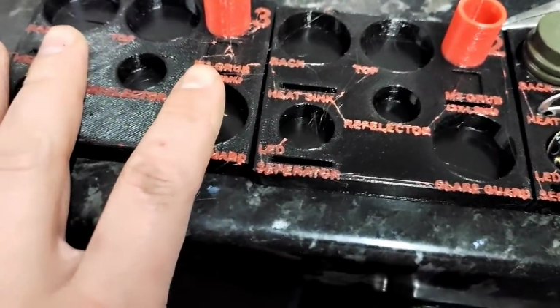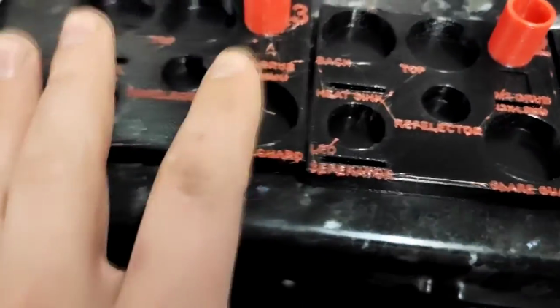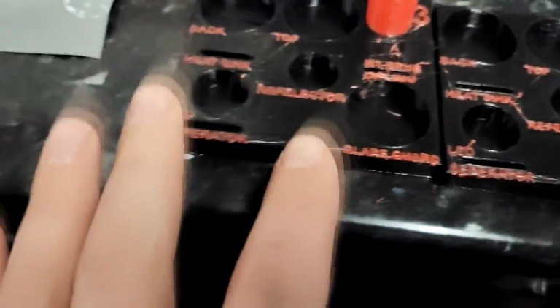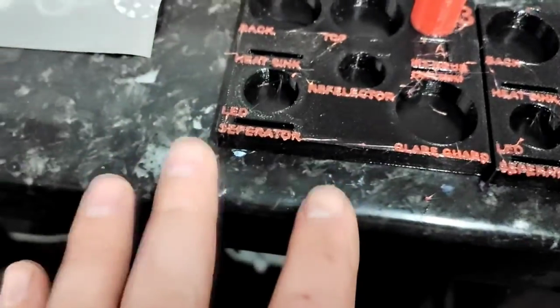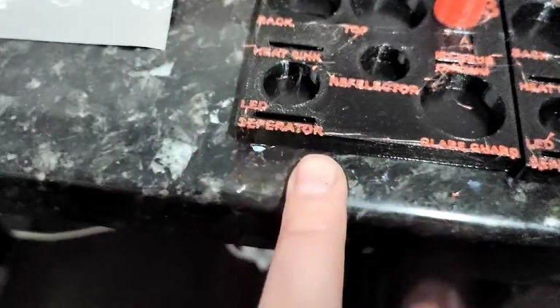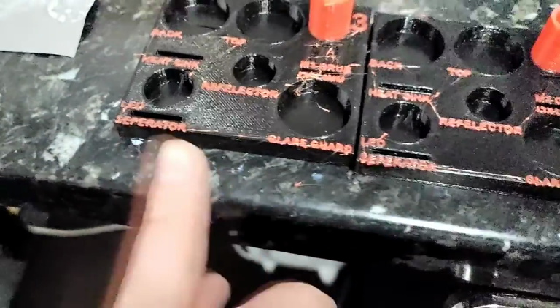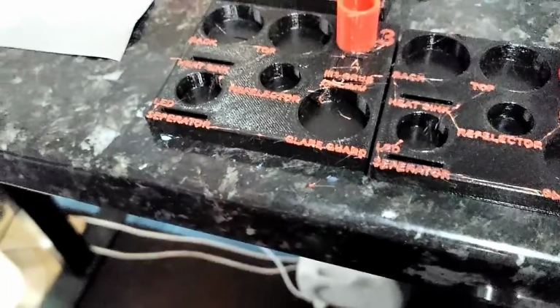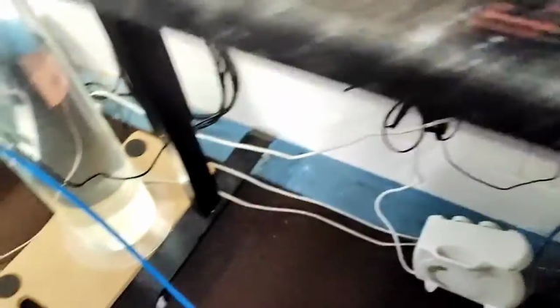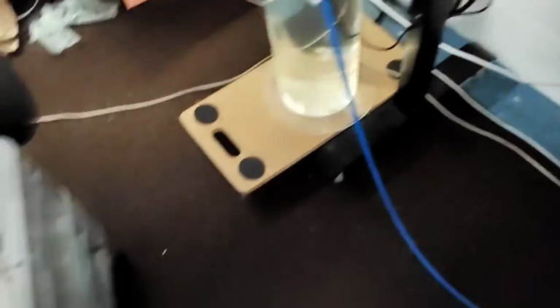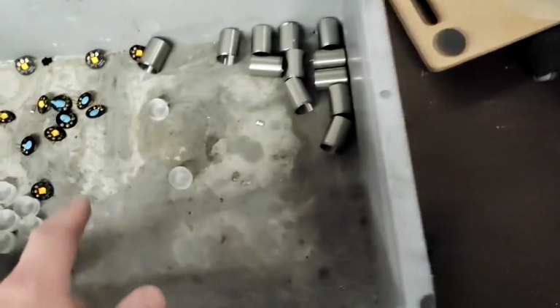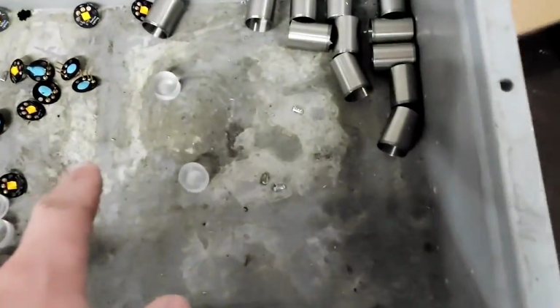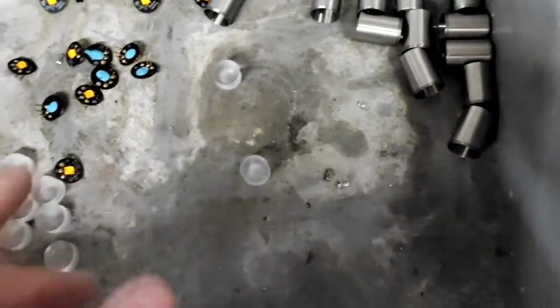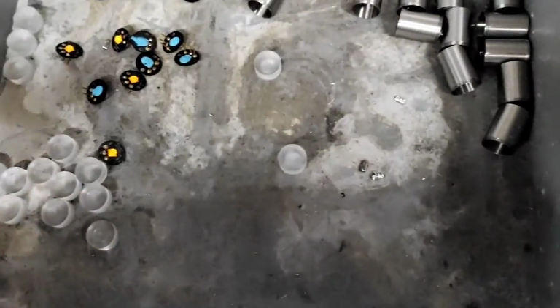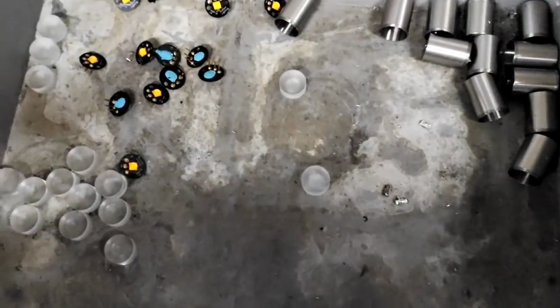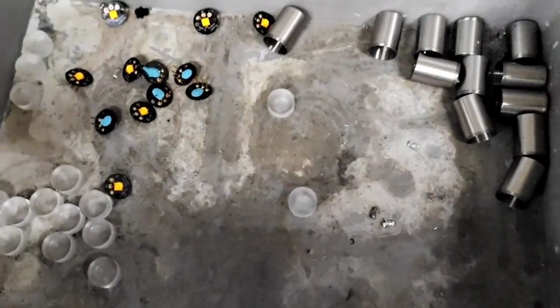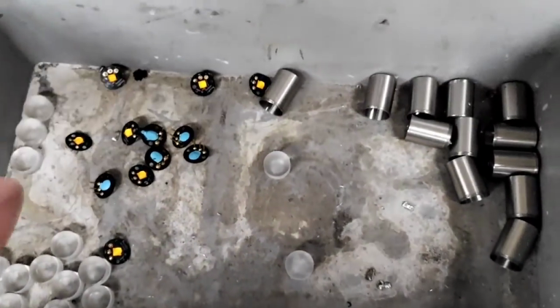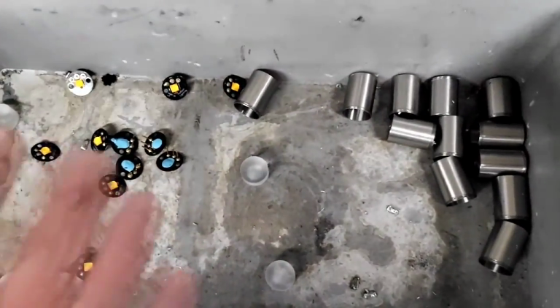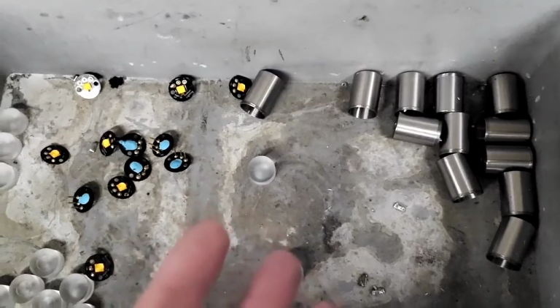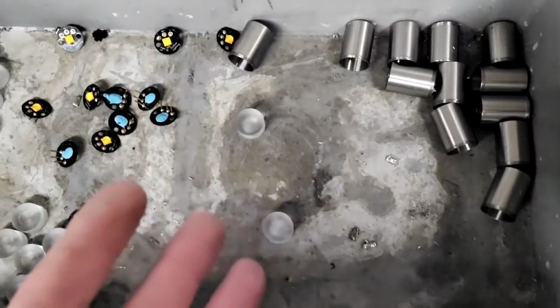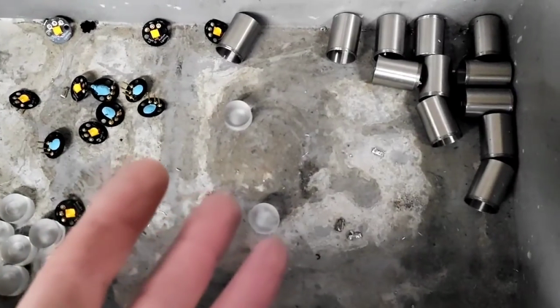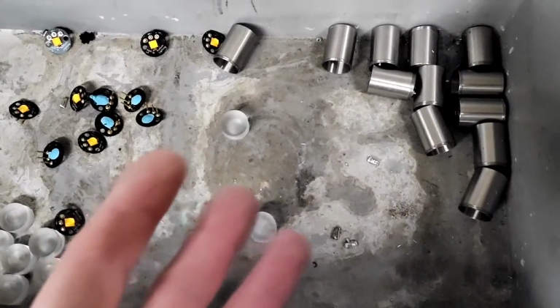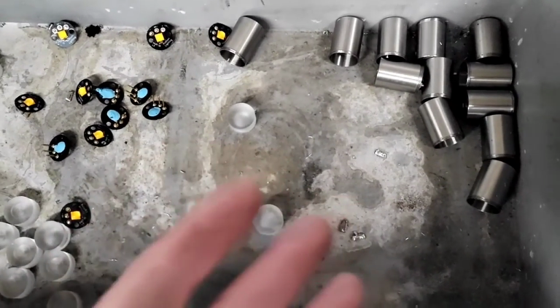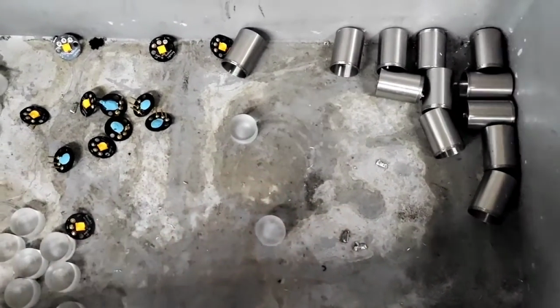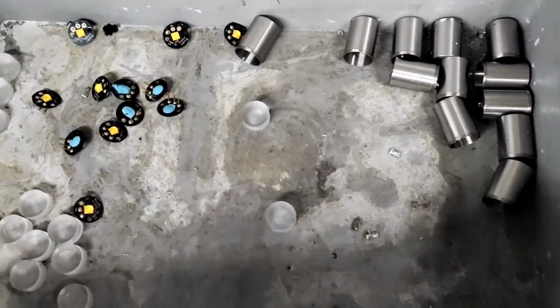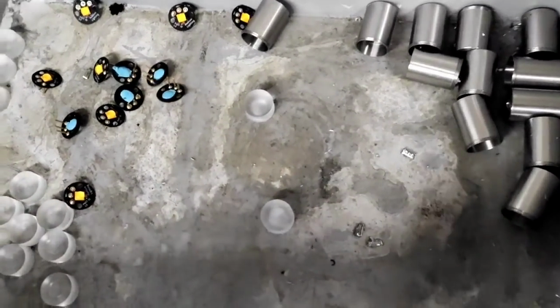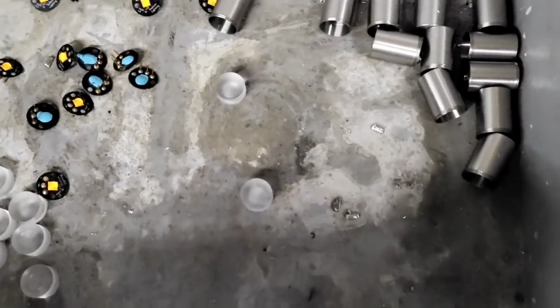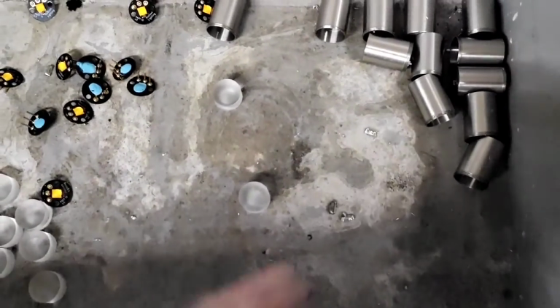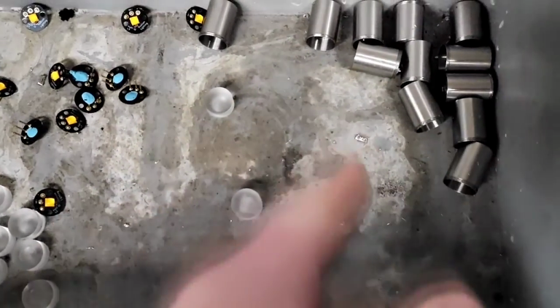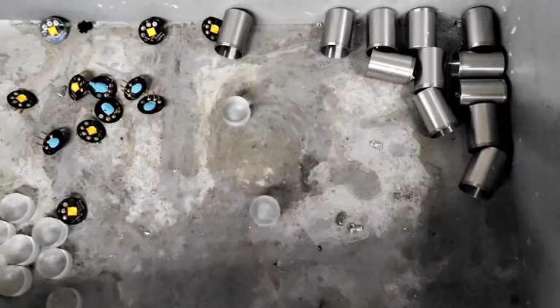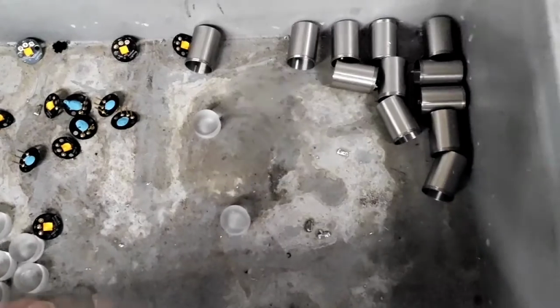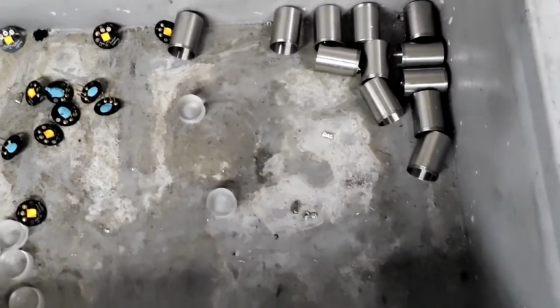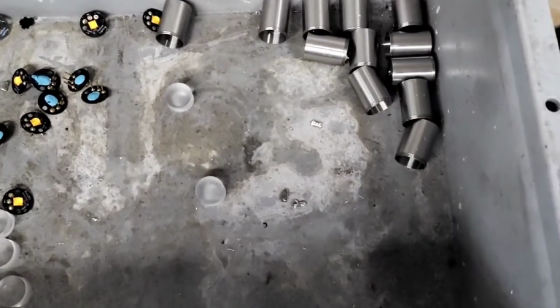I'm probably going to try and knock up a version of these for the recess as well, because at the moment it's a typical box and as neat as you stack them, as soon as you start carrying these boxes about everything falls over and it's kind of everywhere.